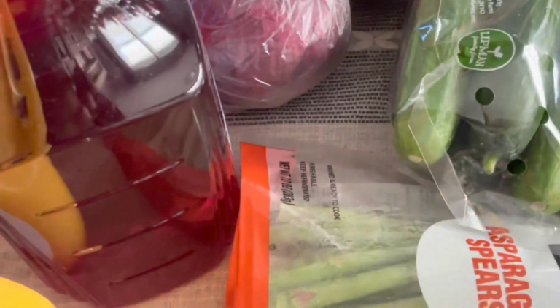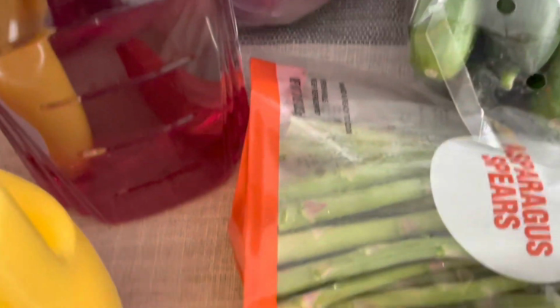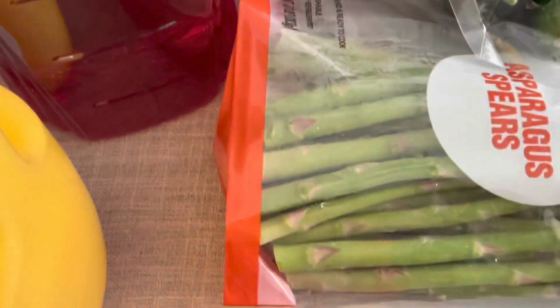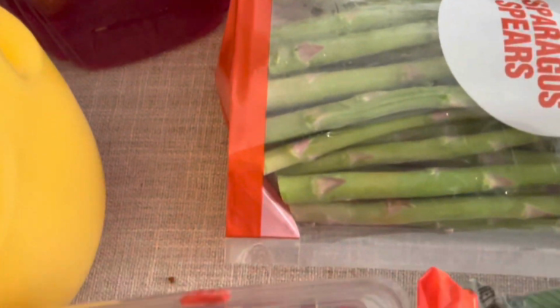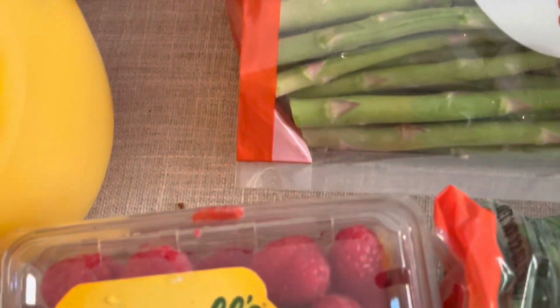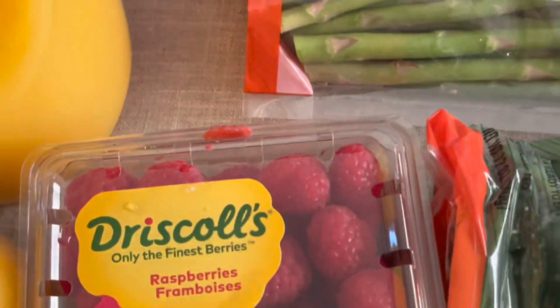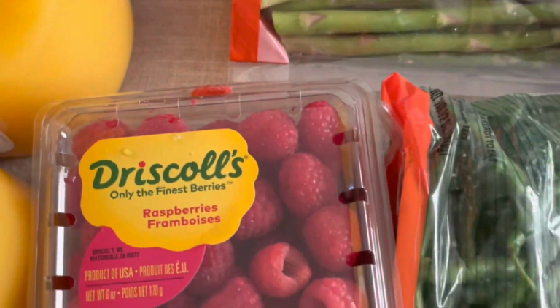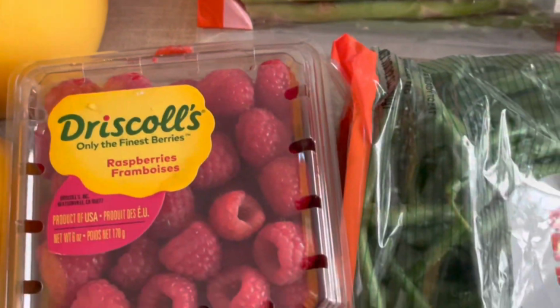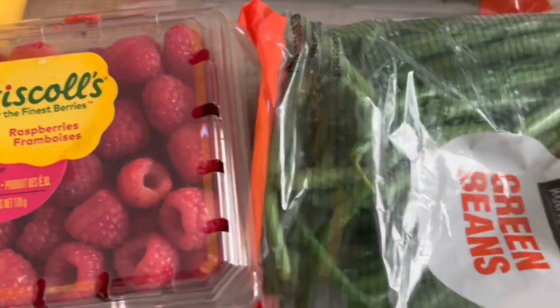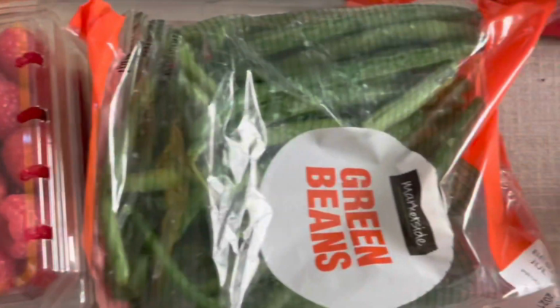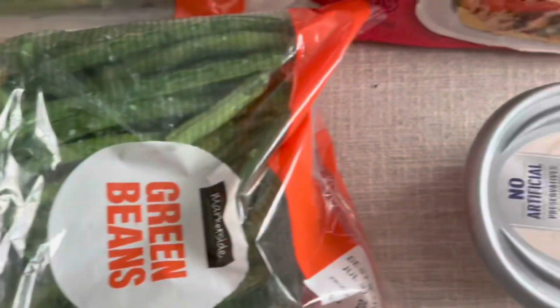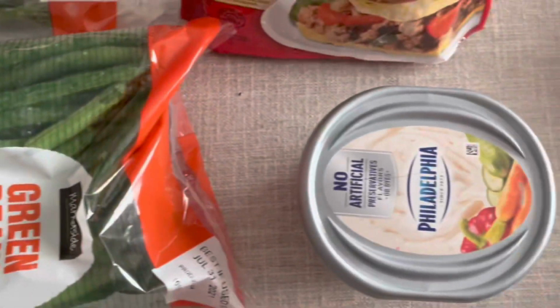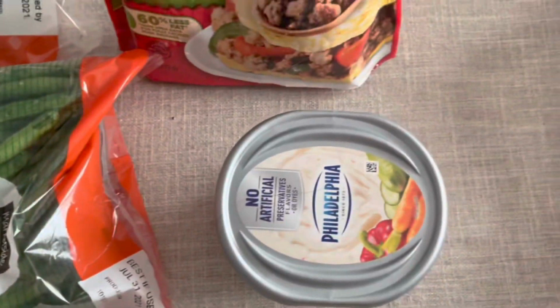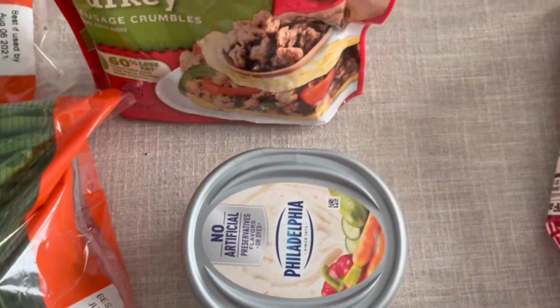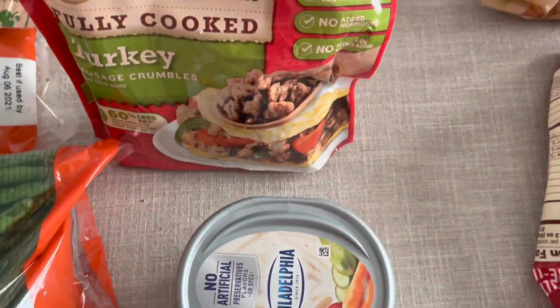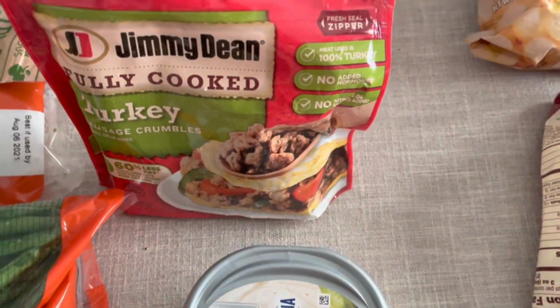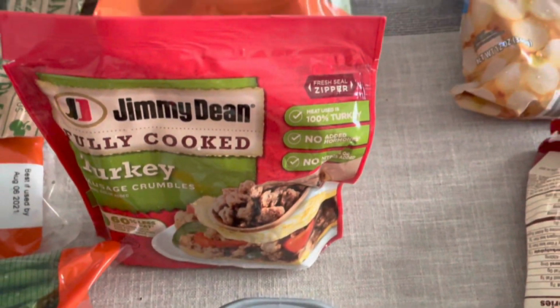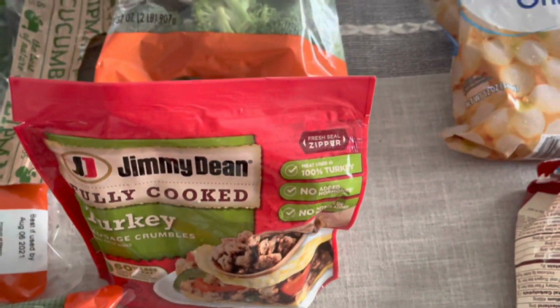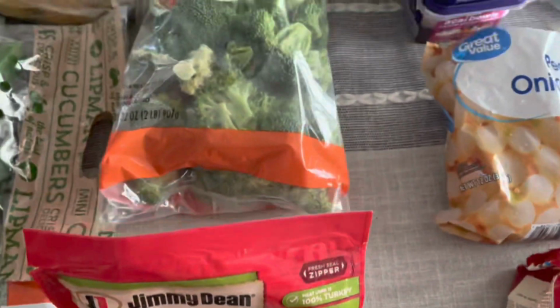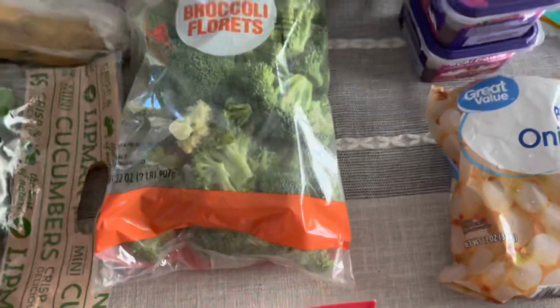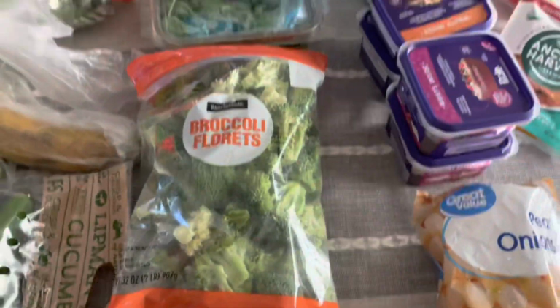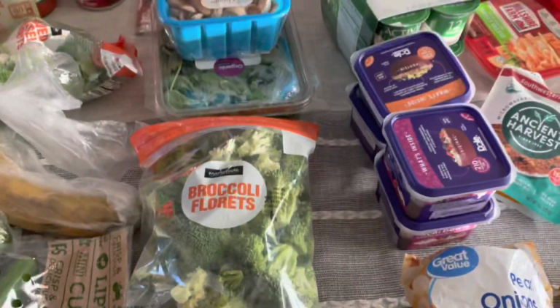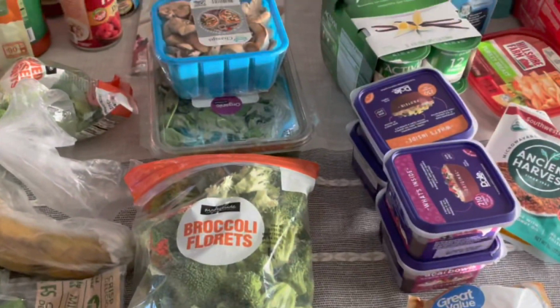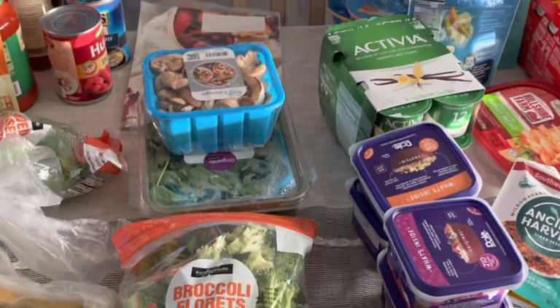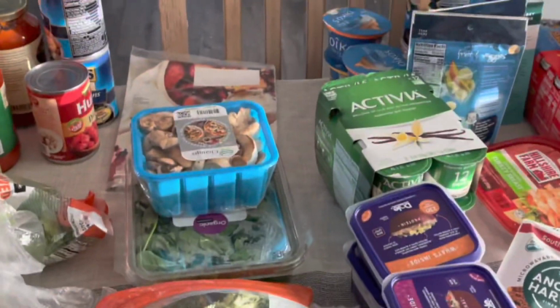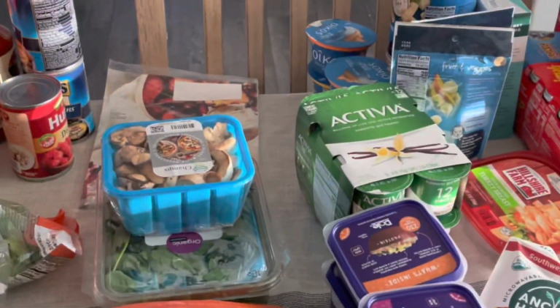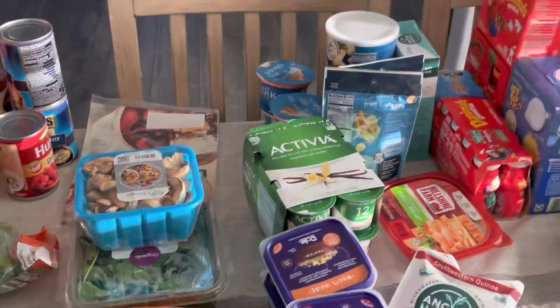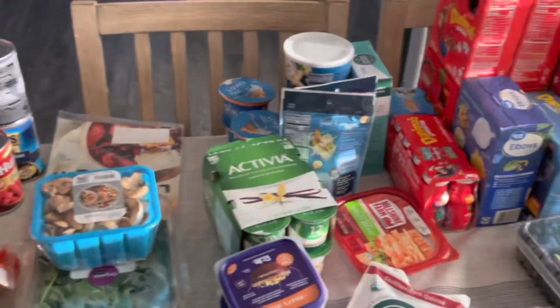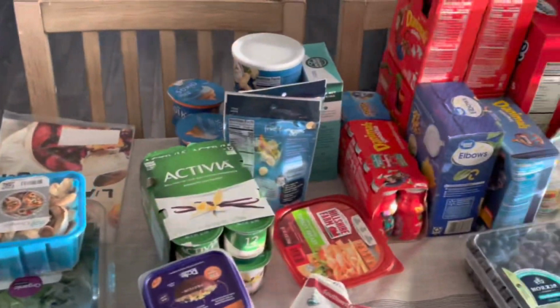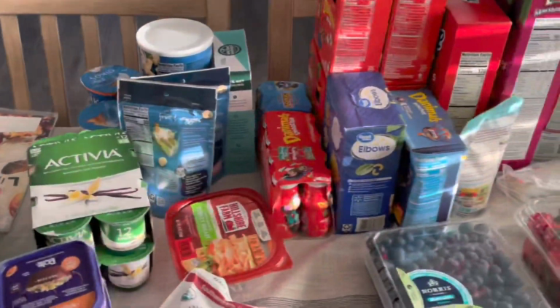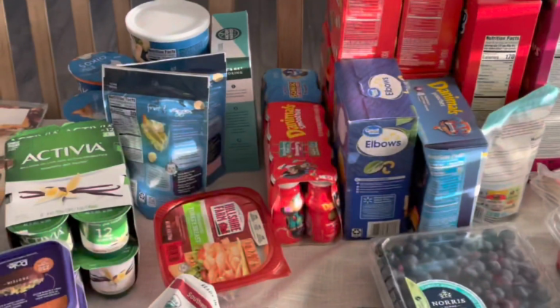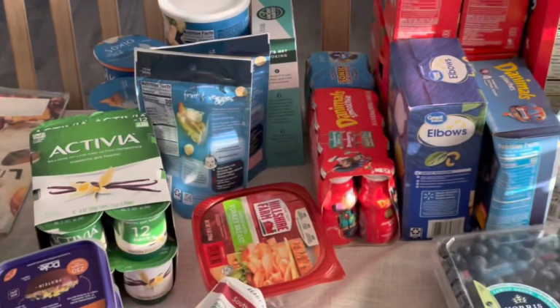Those Brussels sprouts ended up being past the expiration date. I really like those mini cucumbers — I don't really like large regular-sized cucumbers, but those mini ones were really delicious. Some cream cheese, some fully cooked turkey sausage. A lot of health foods you see here because I'm trying to fix the way I'm eating — it's starting to feel like garbage.